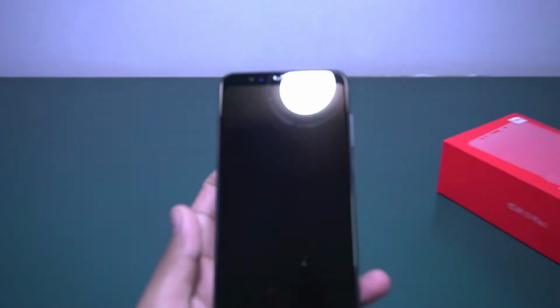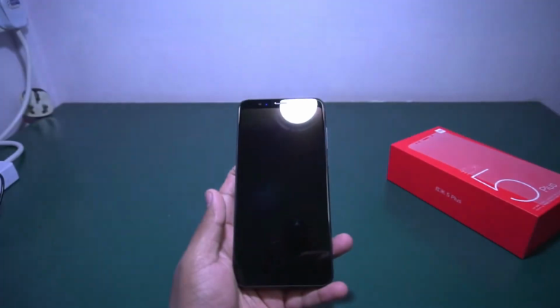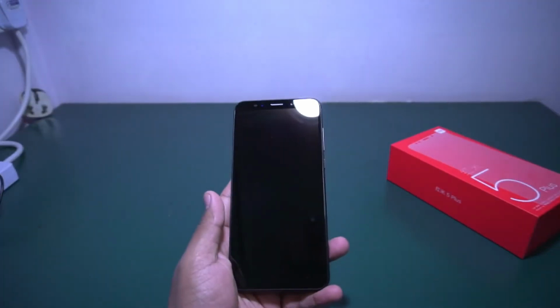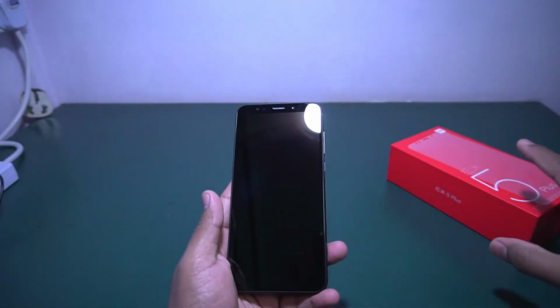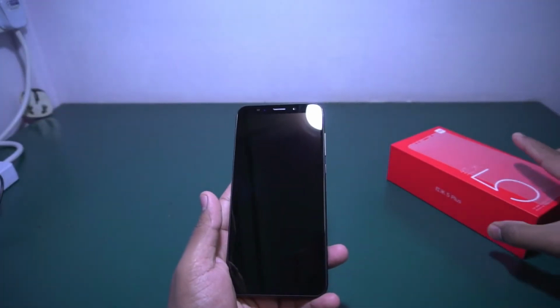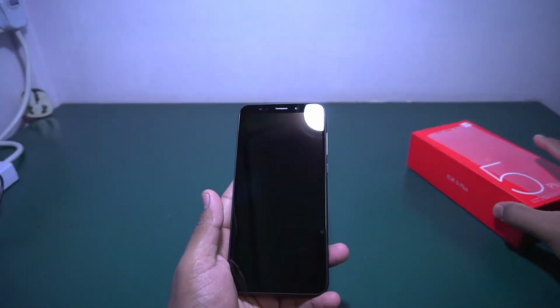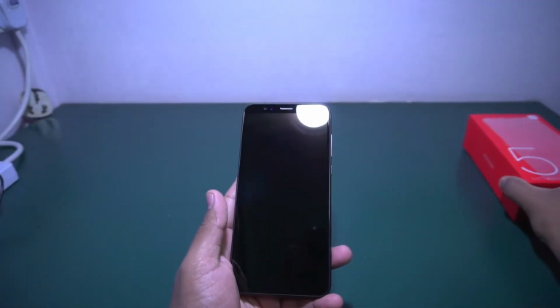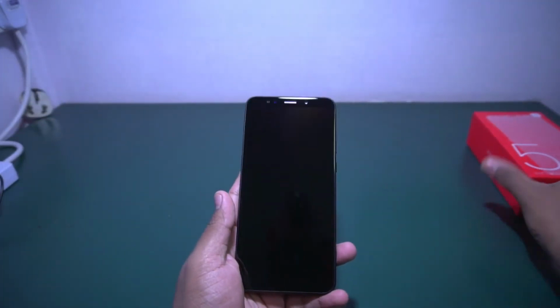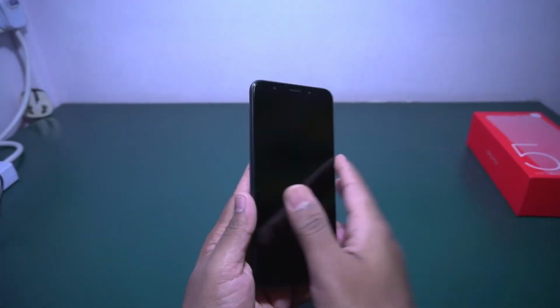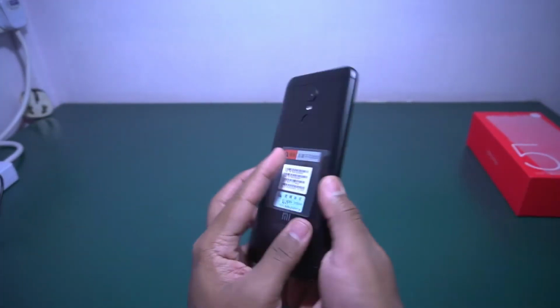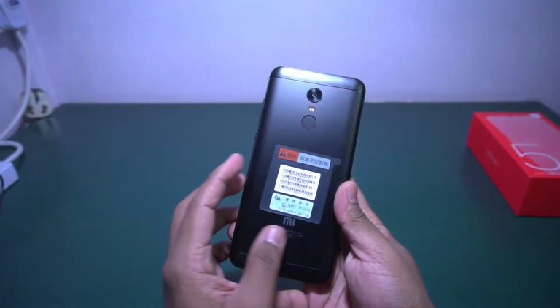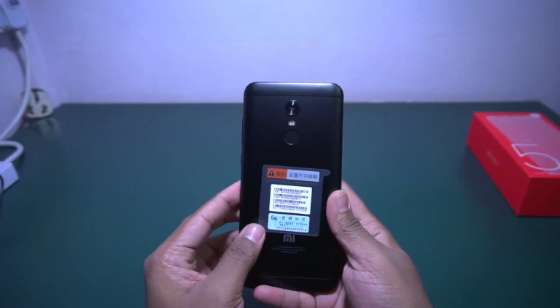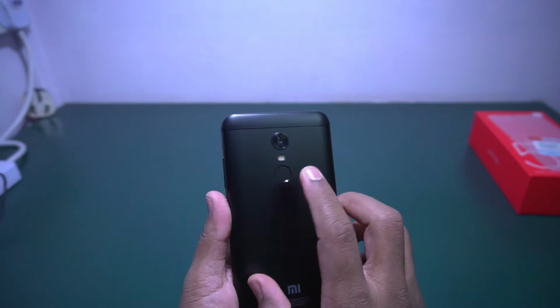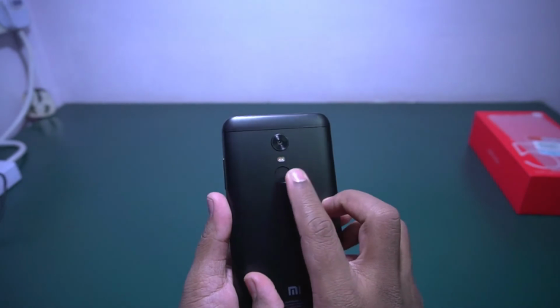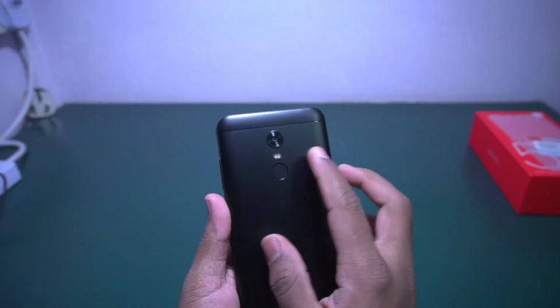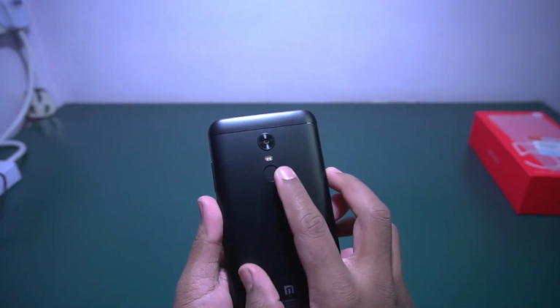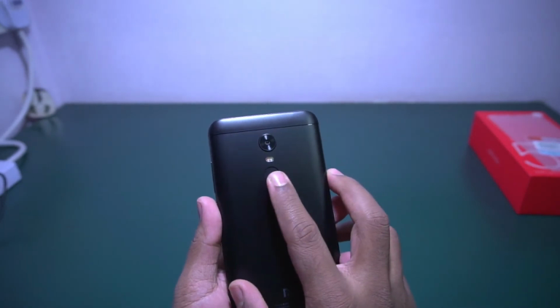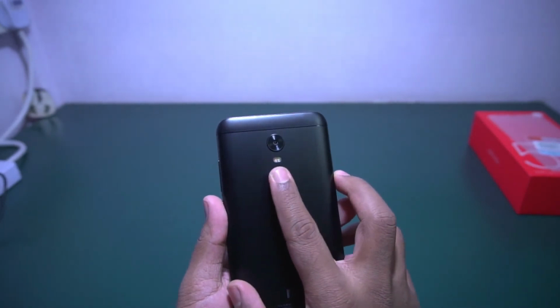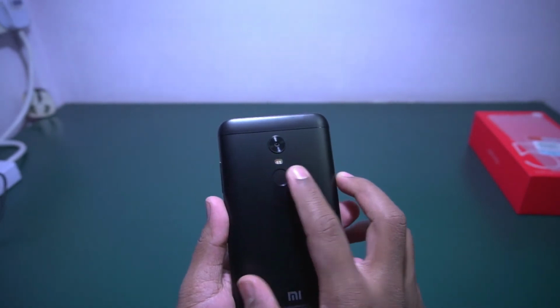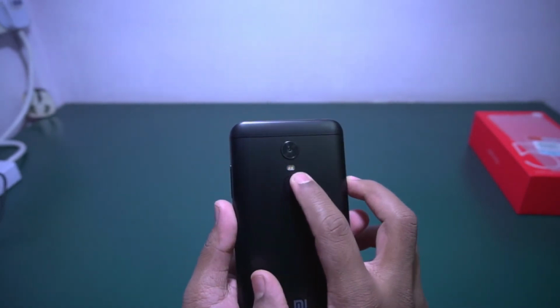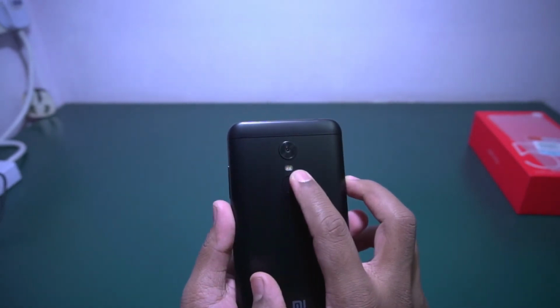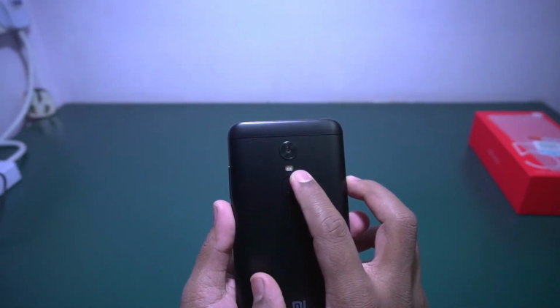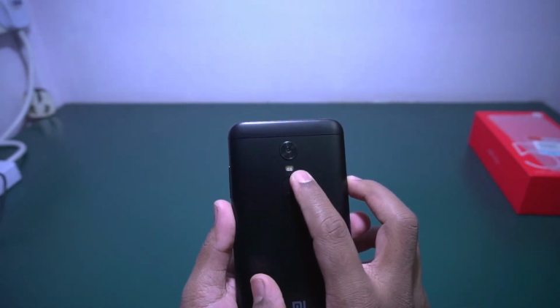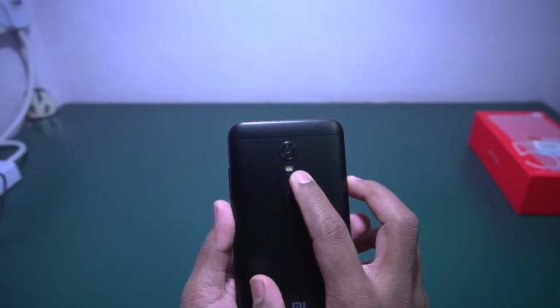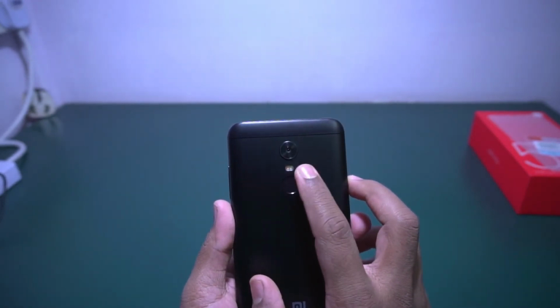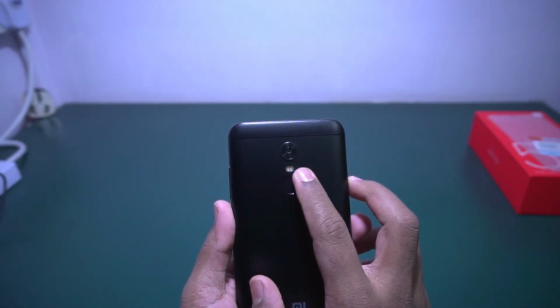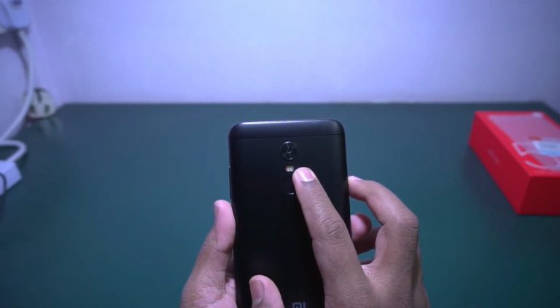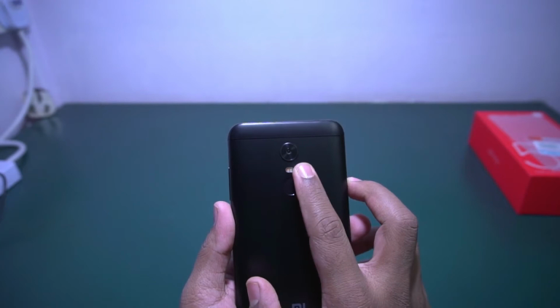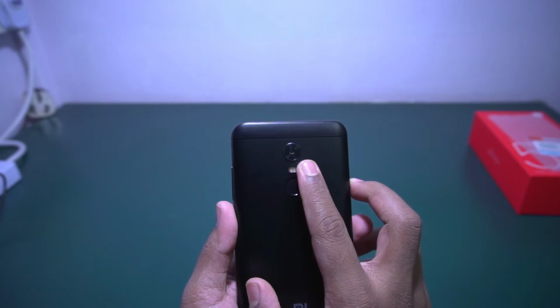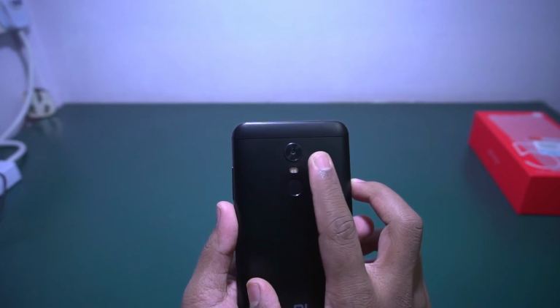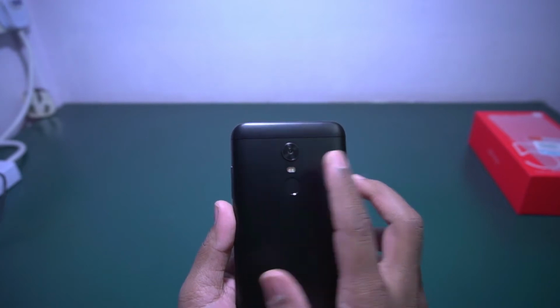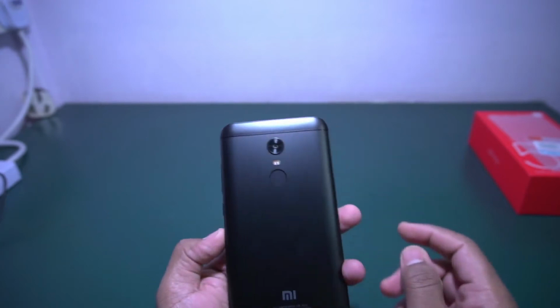Let me show you the physical overview of this phone. It has a fingerprint scanner on the right side, and it has a dual-tone LED flash as well as a 12 megapixel rear camera.